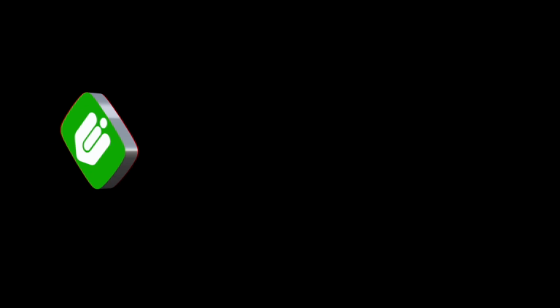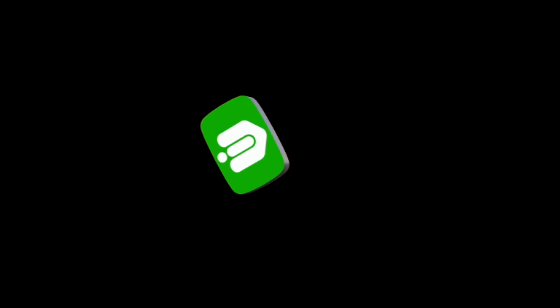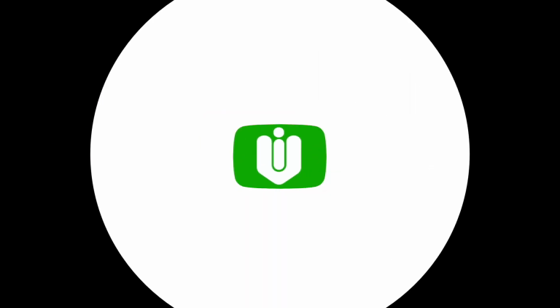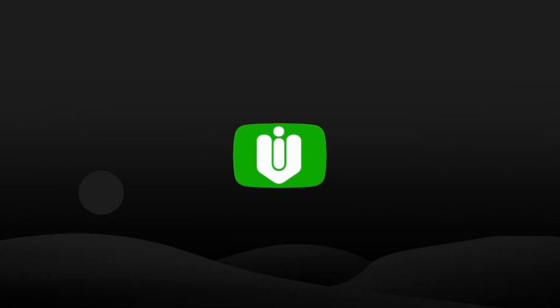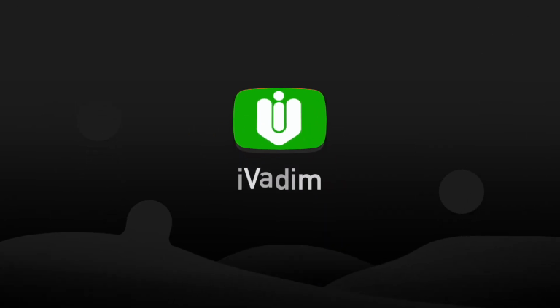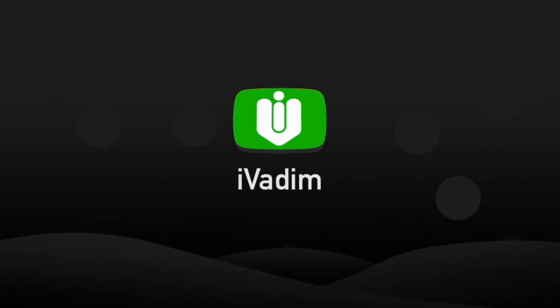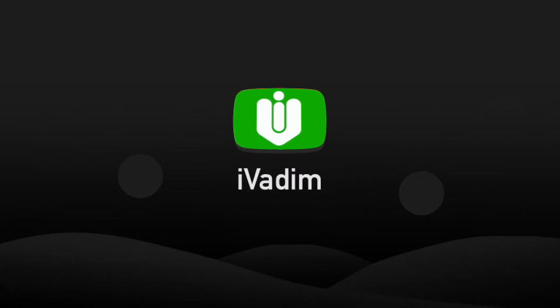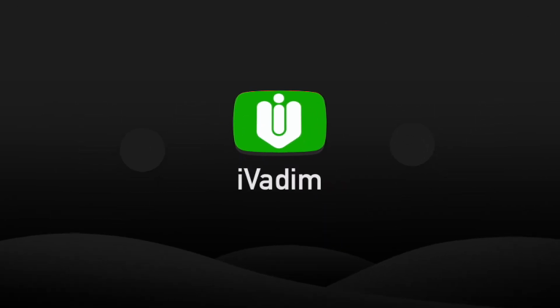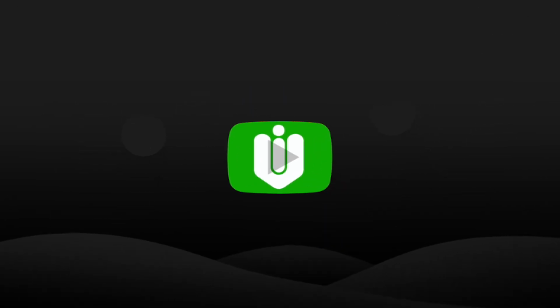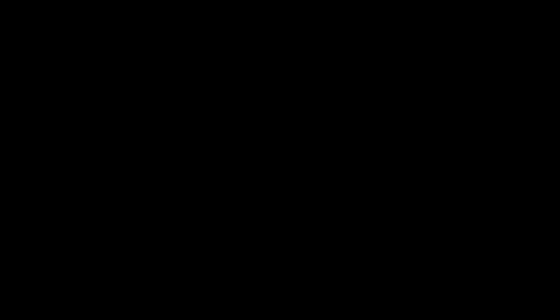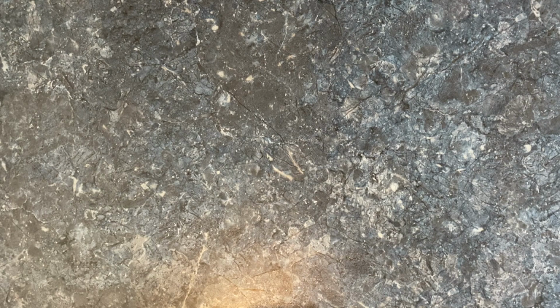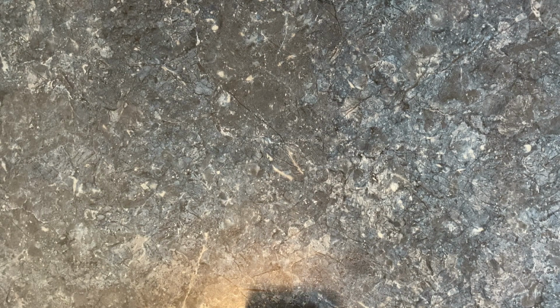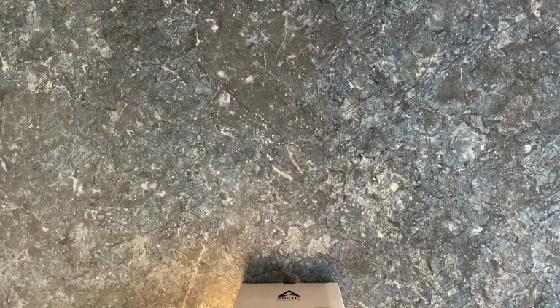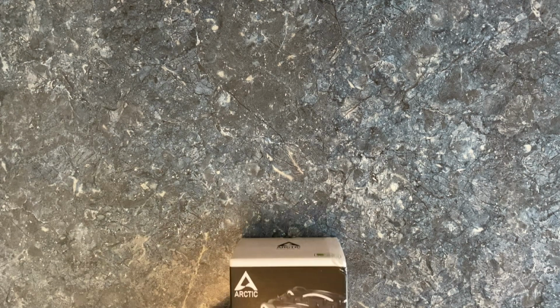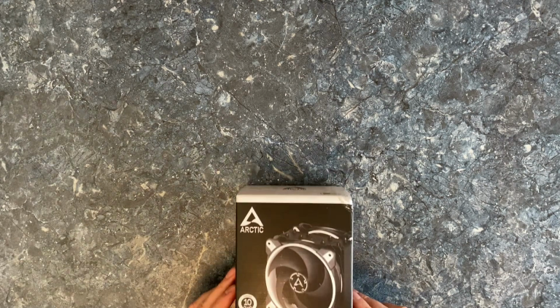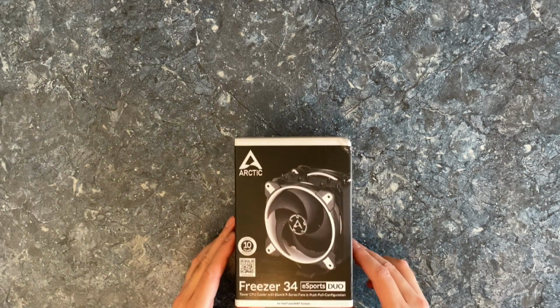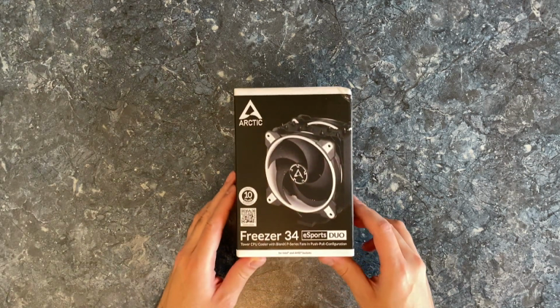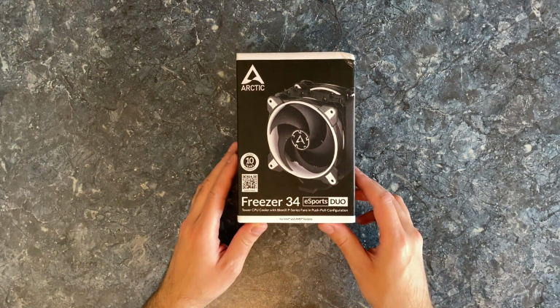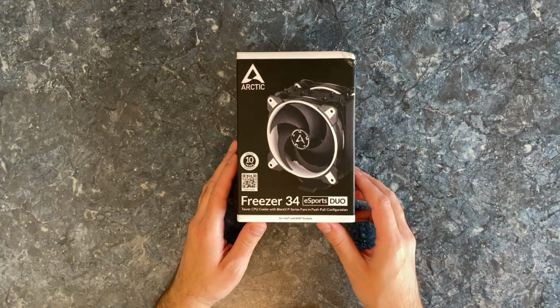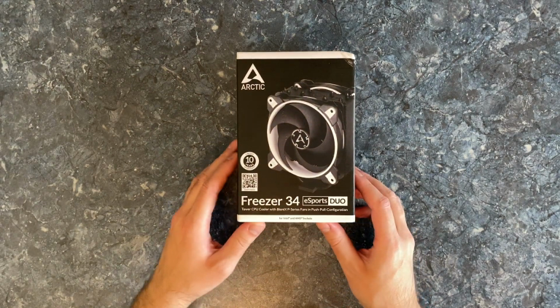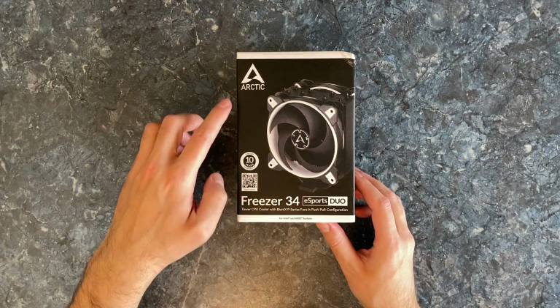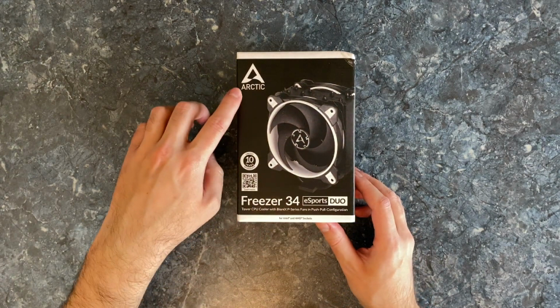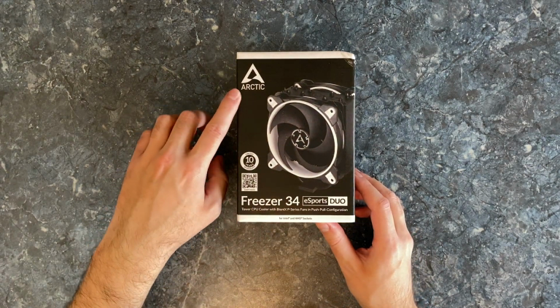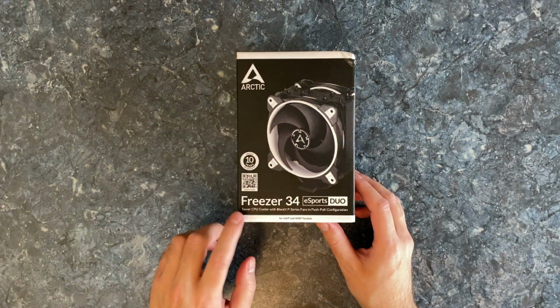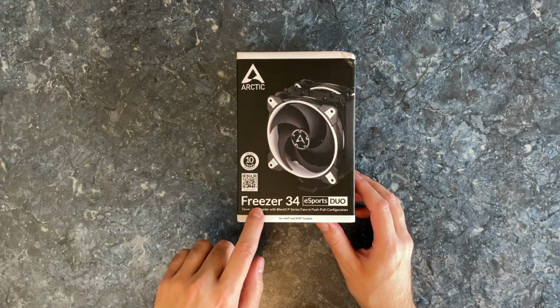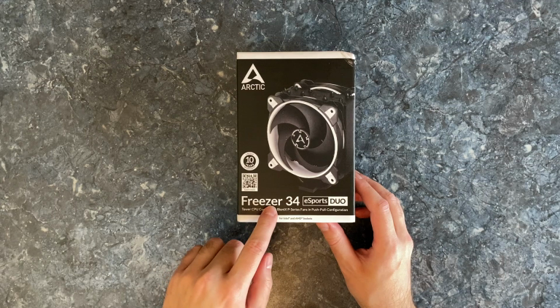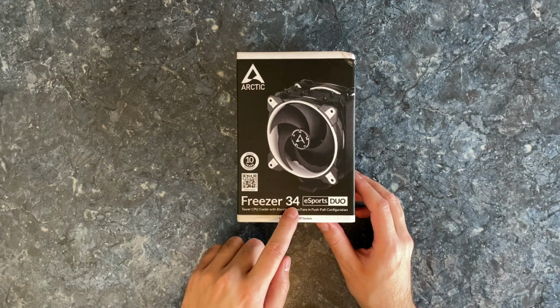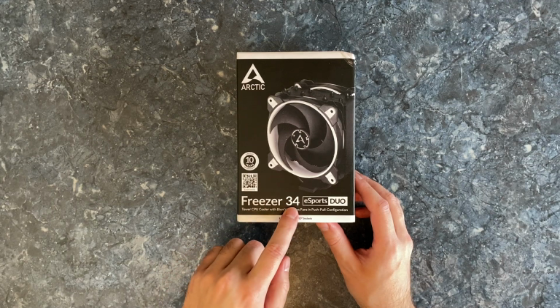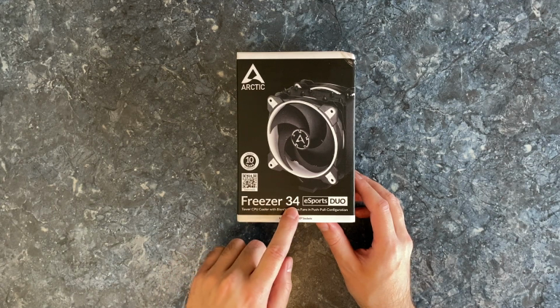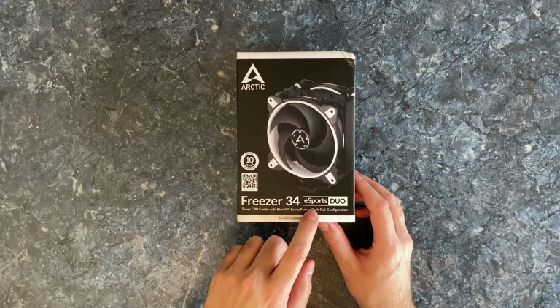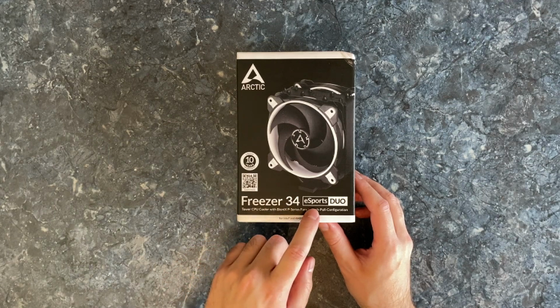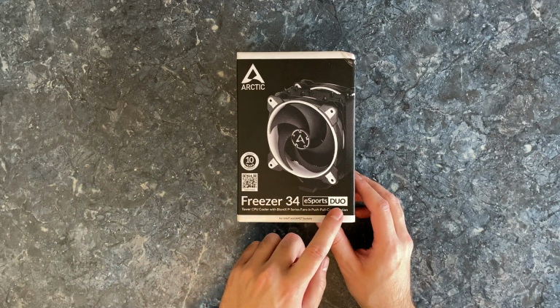Hello my friend, it is I, Vadim. Today I'm going to open this CPU cooler by Arctic named Freezer 34 eSports Duo.